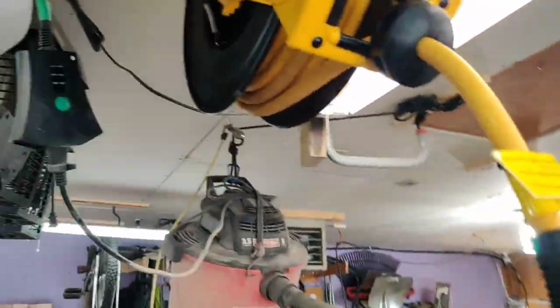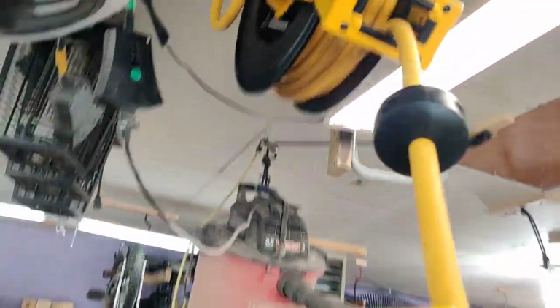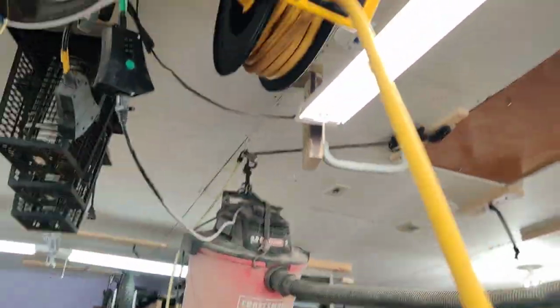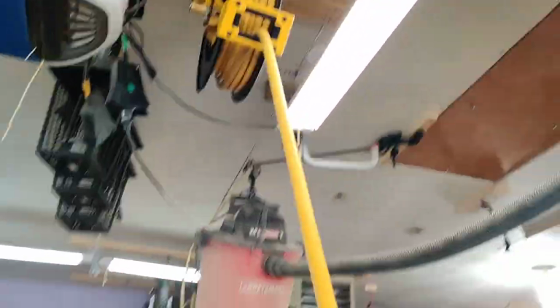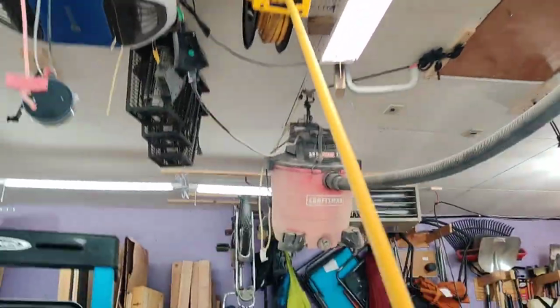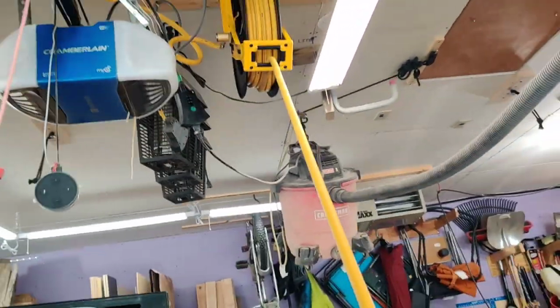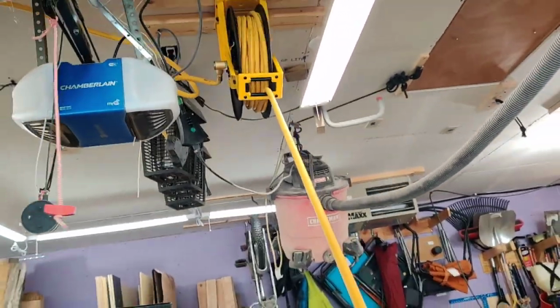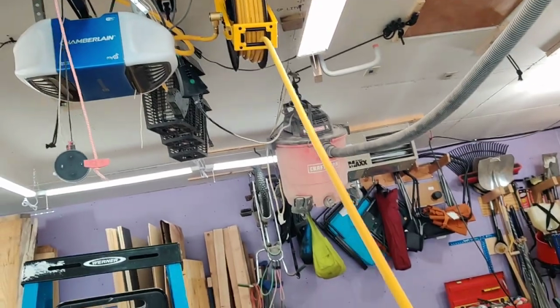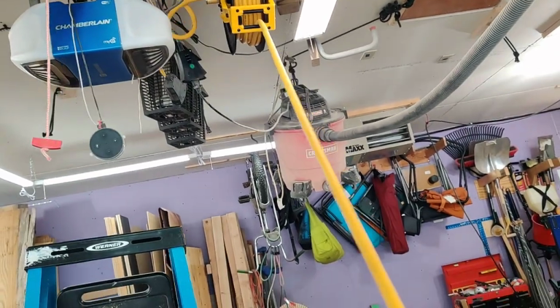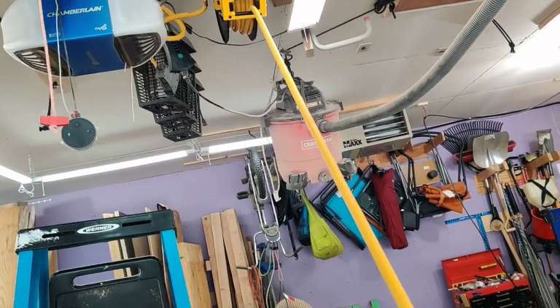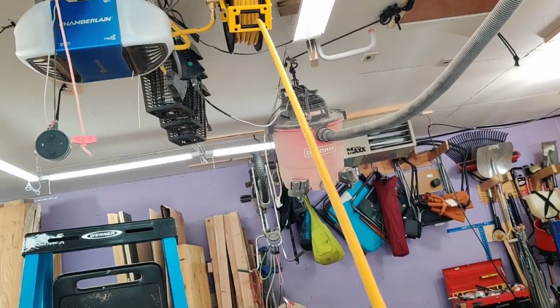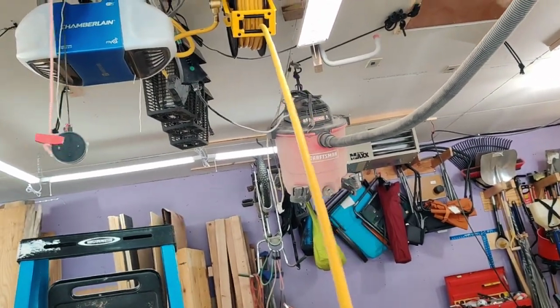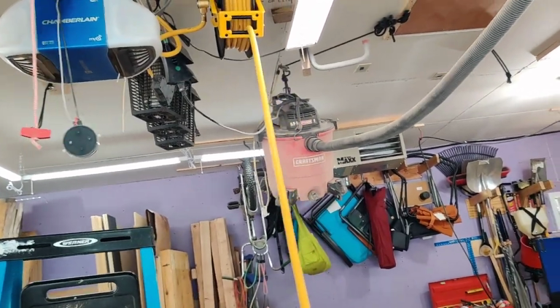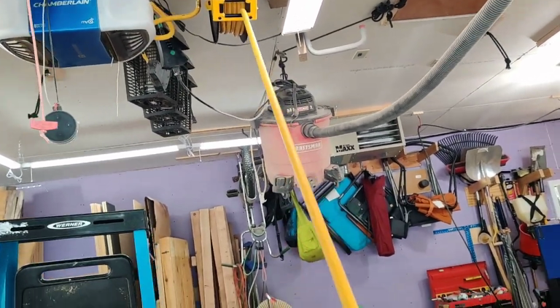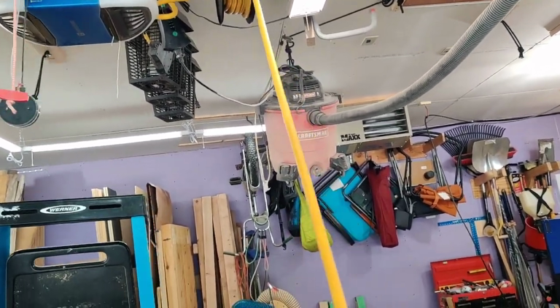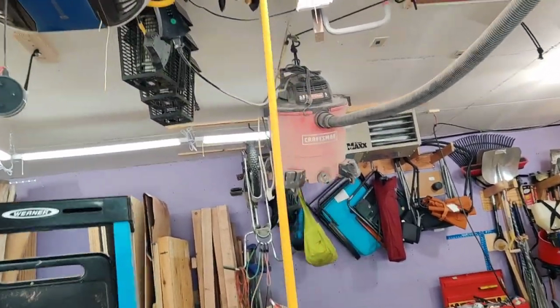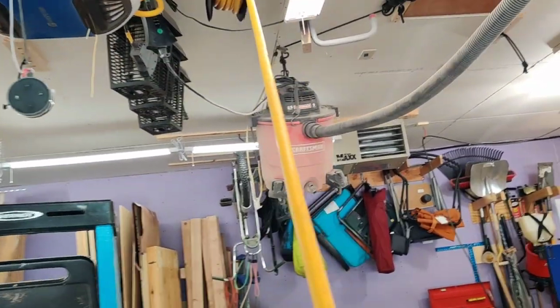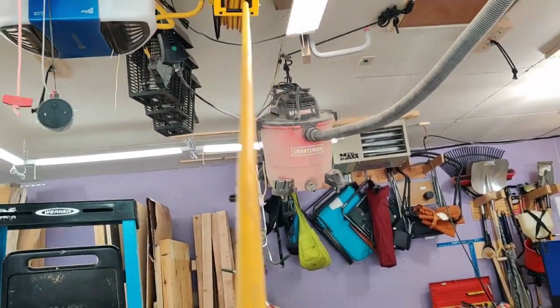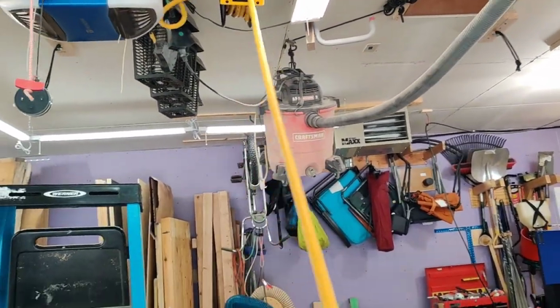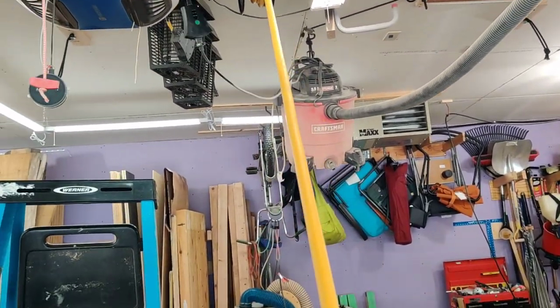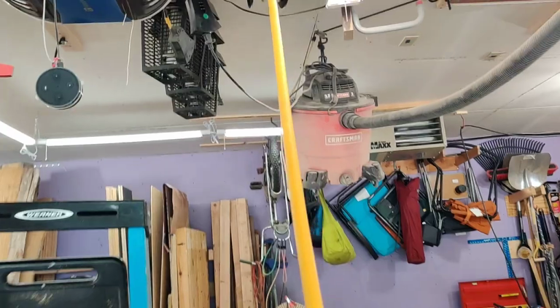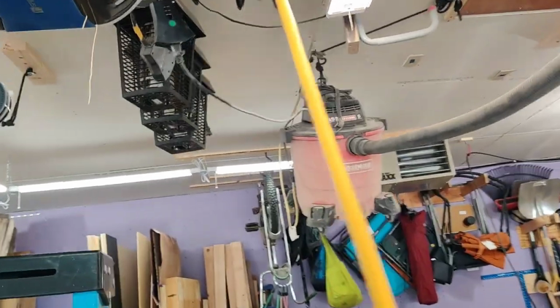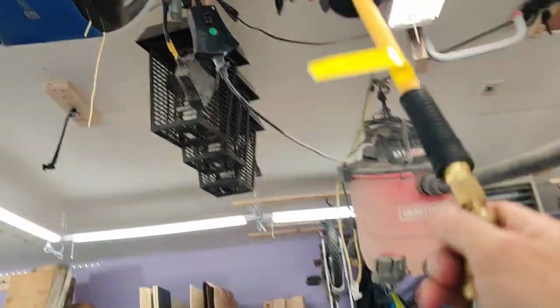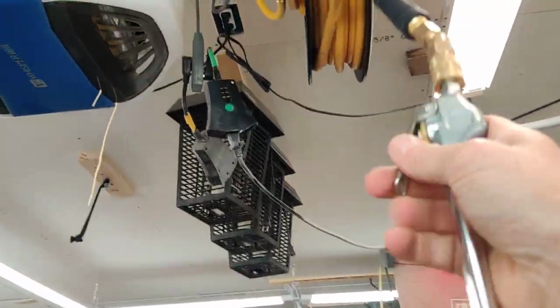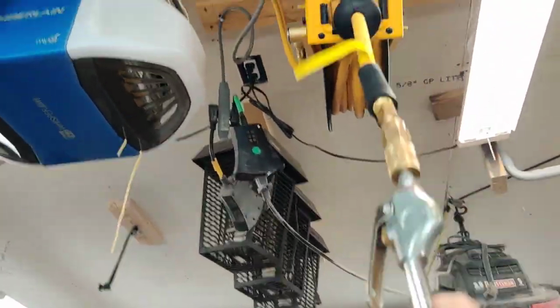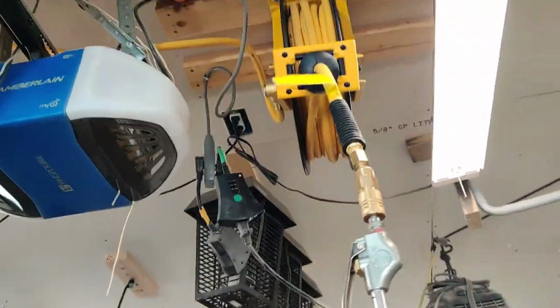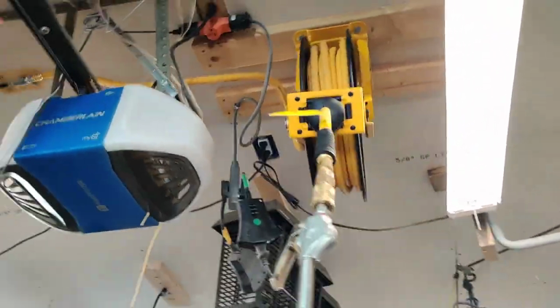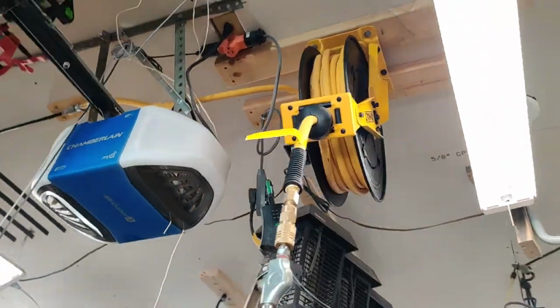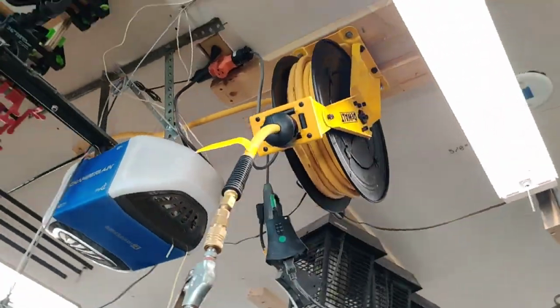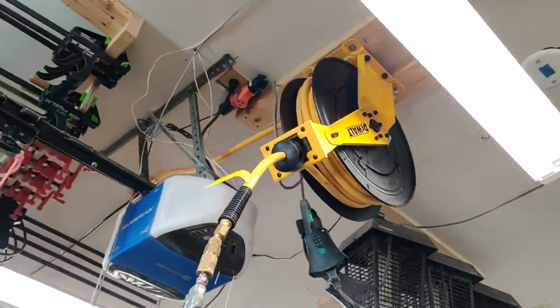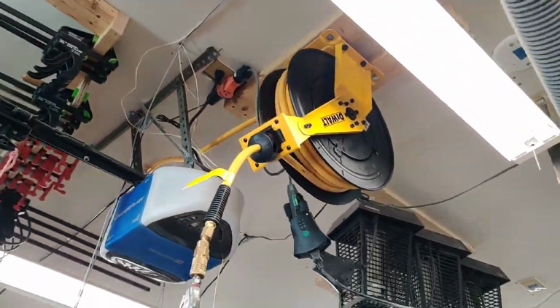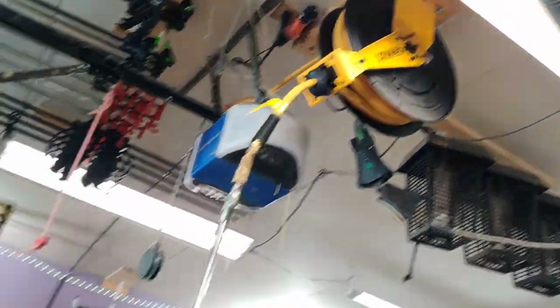But I'm super, super happy with this. I love it. Money well spent.